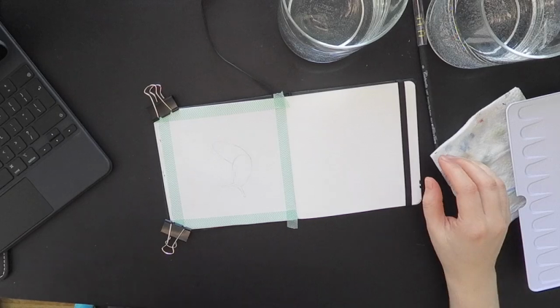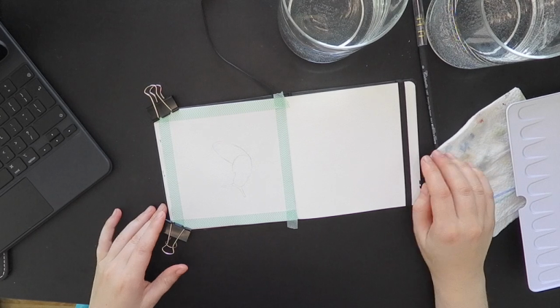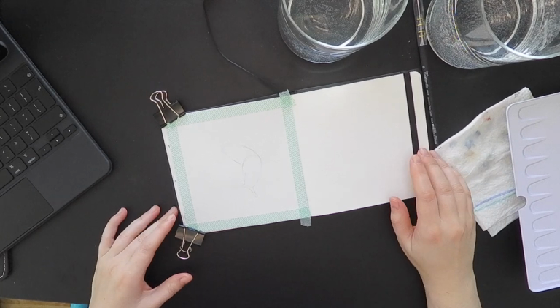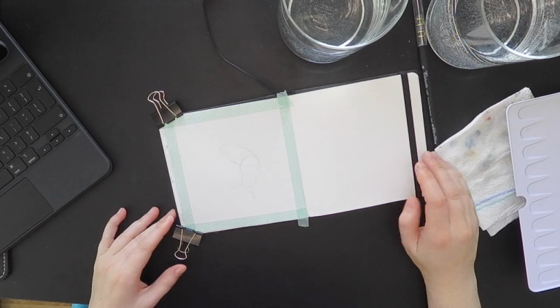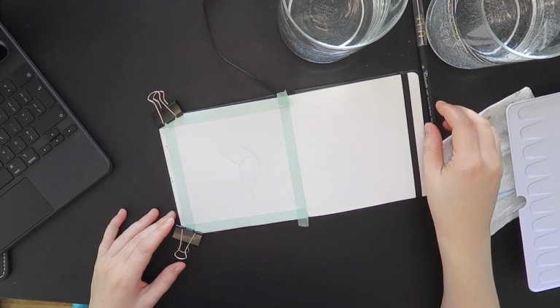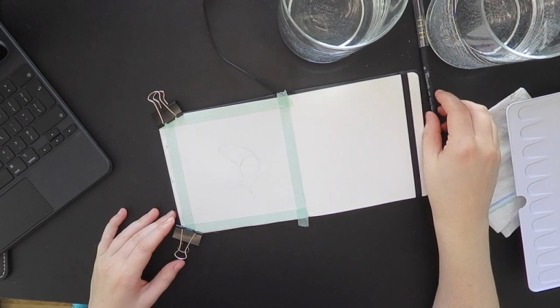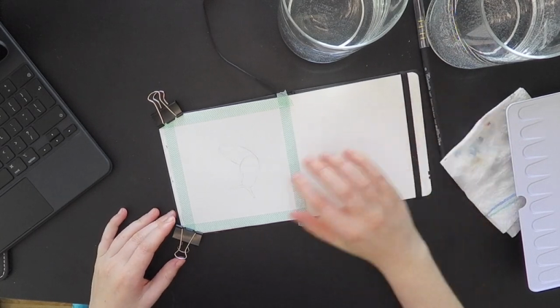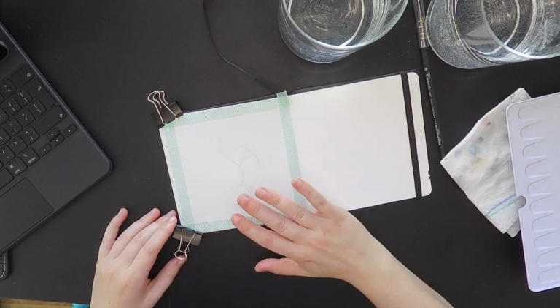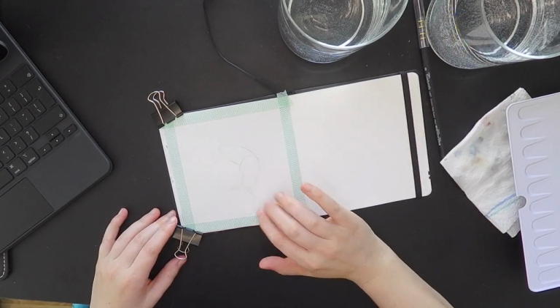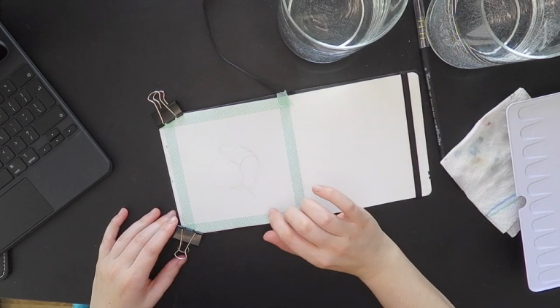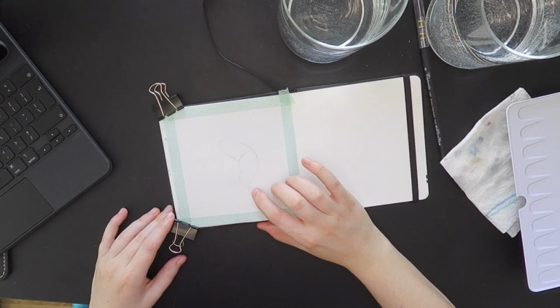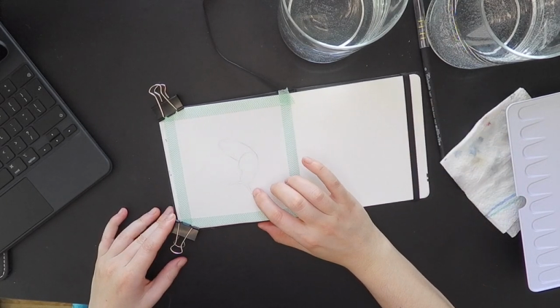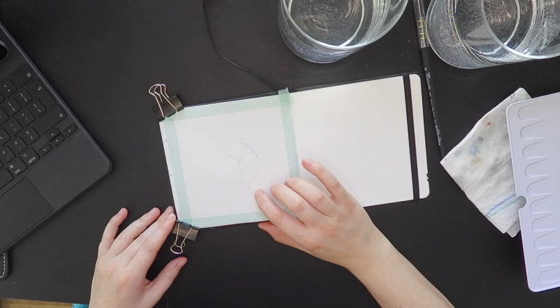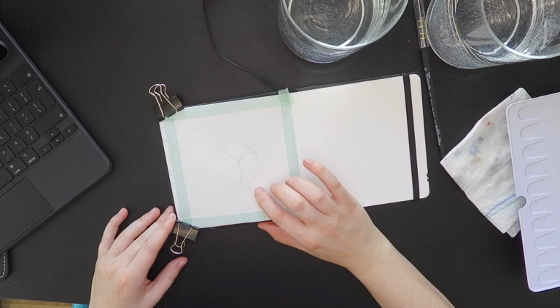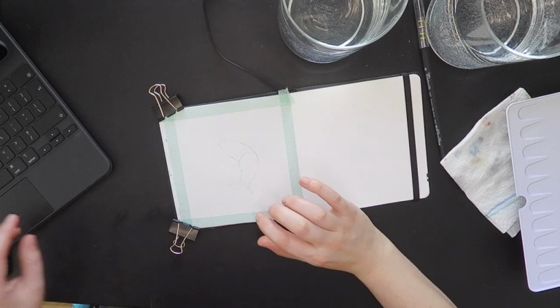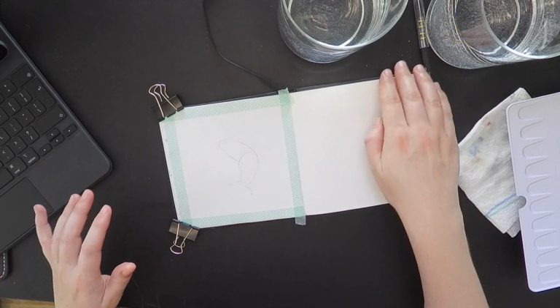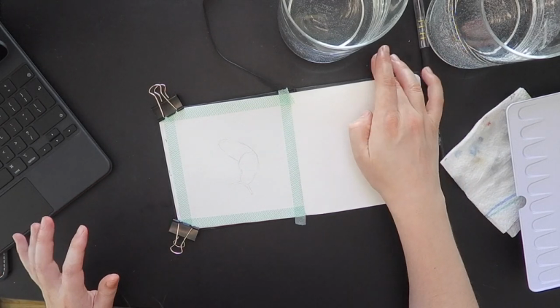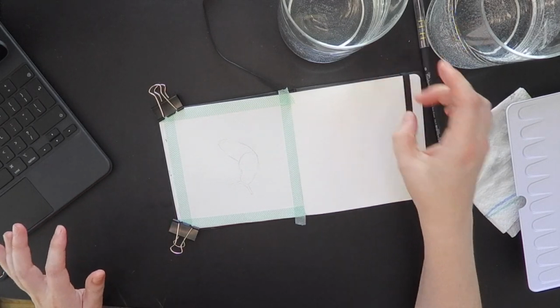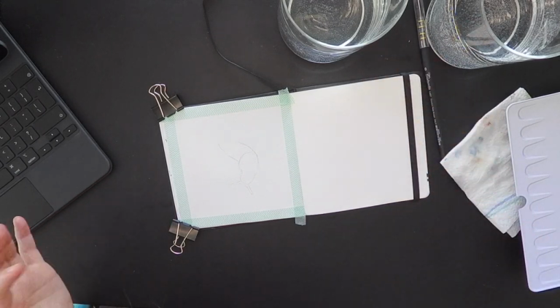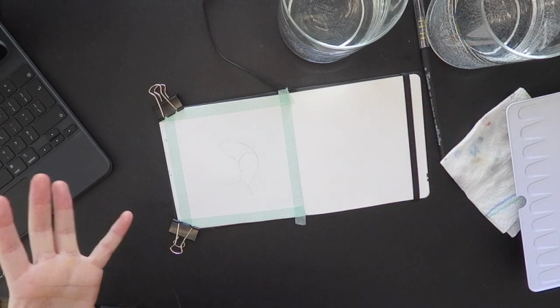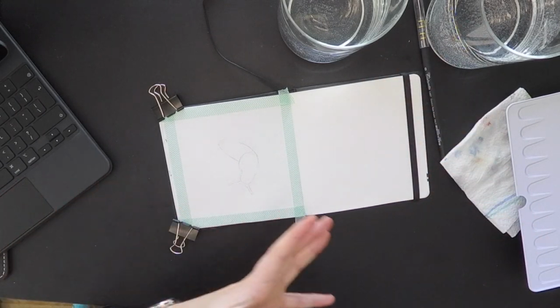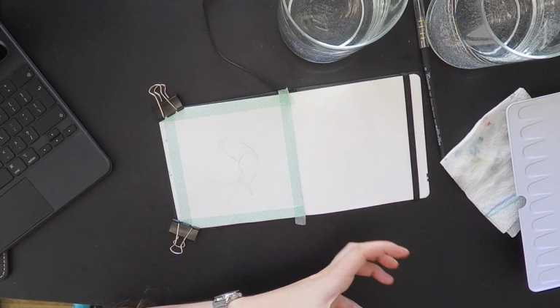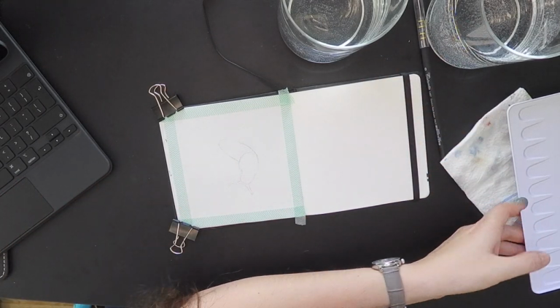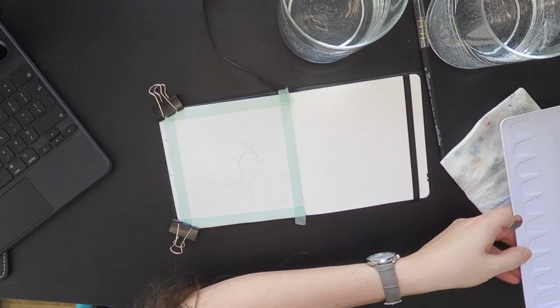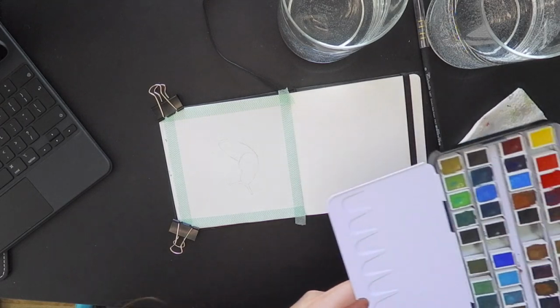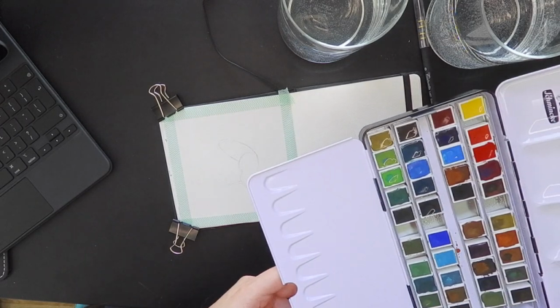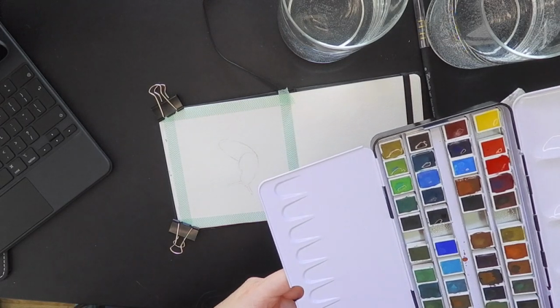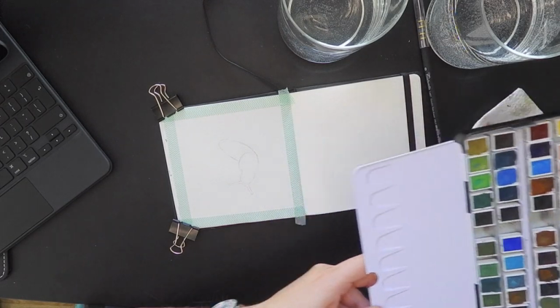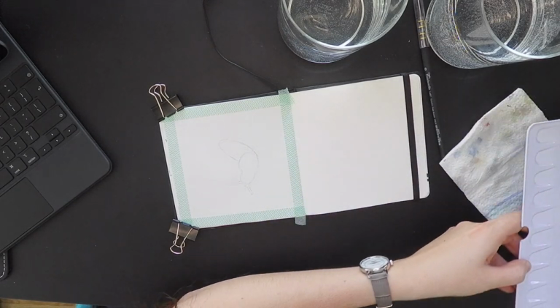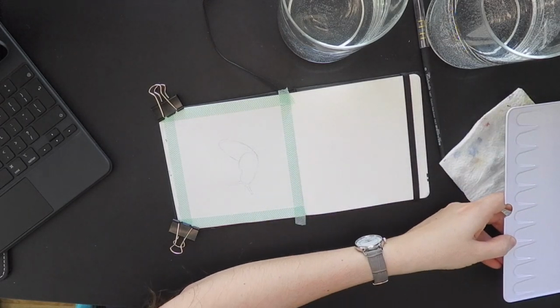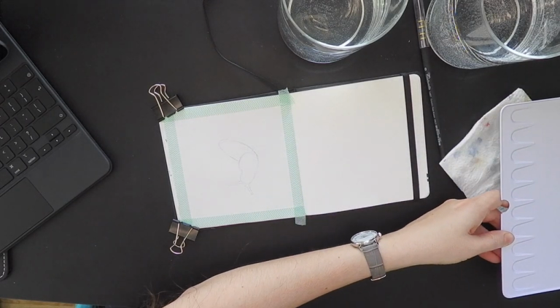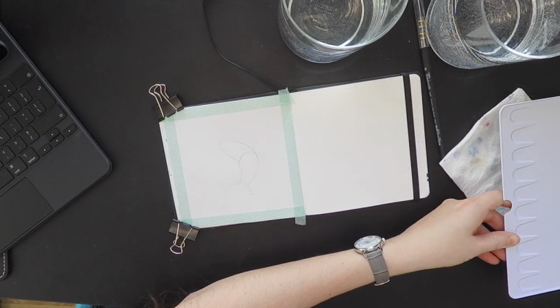Hello everyone! I already pre-sketched a small snail. I obviously want to paint with this wonderful super granulating set.